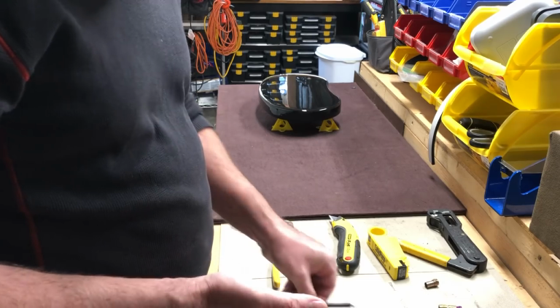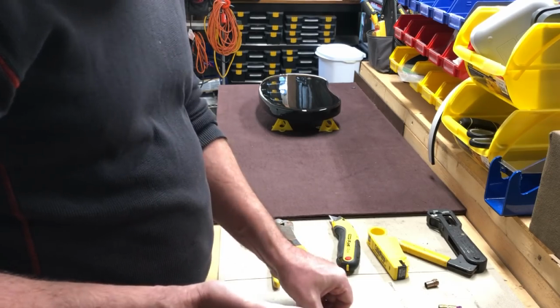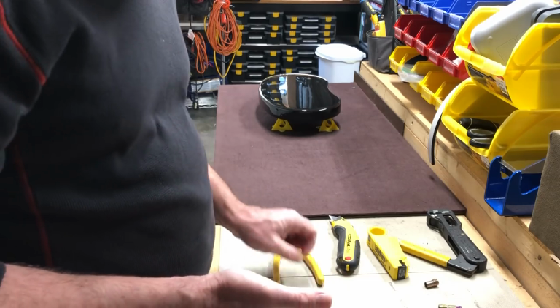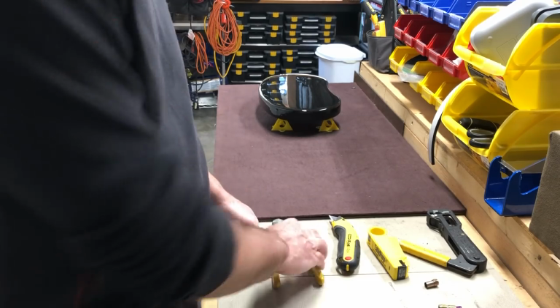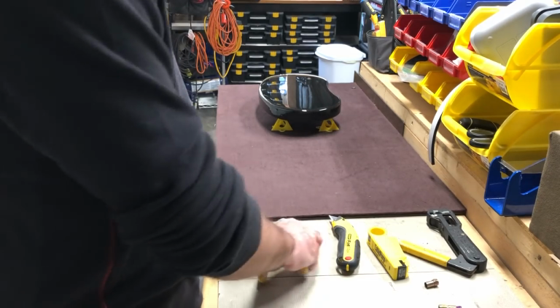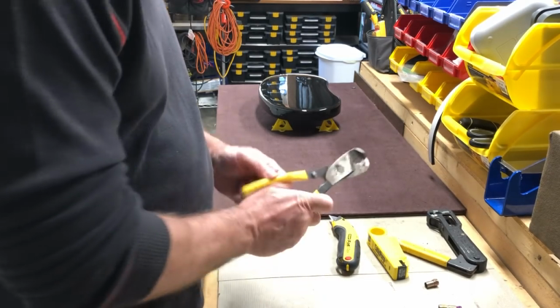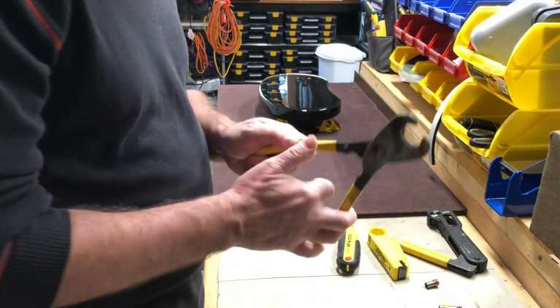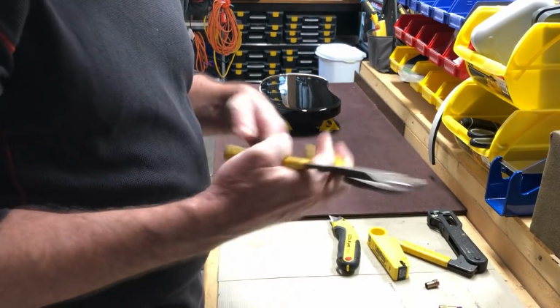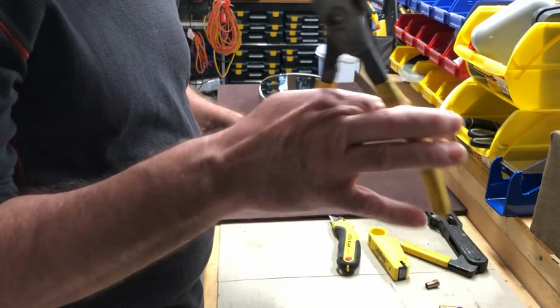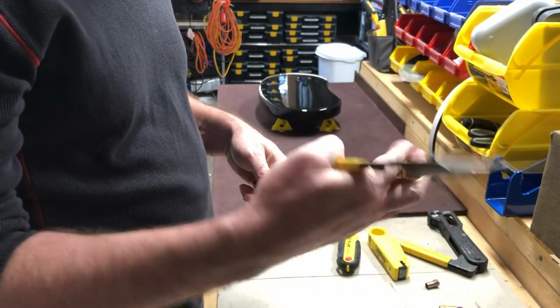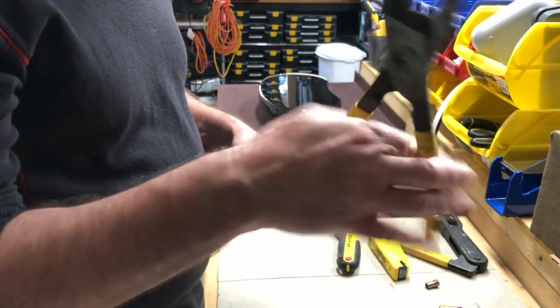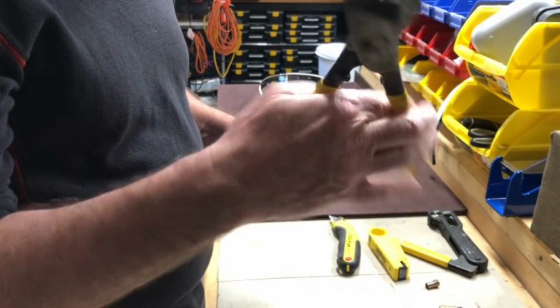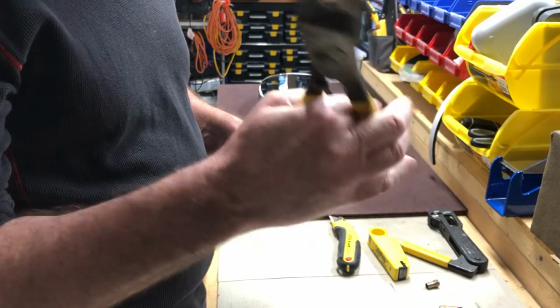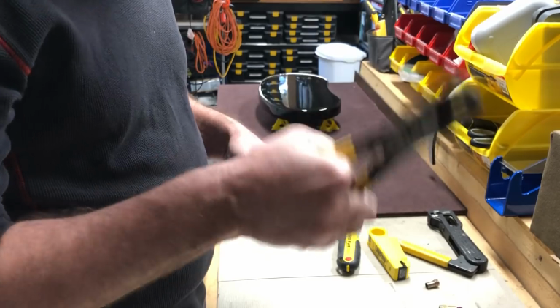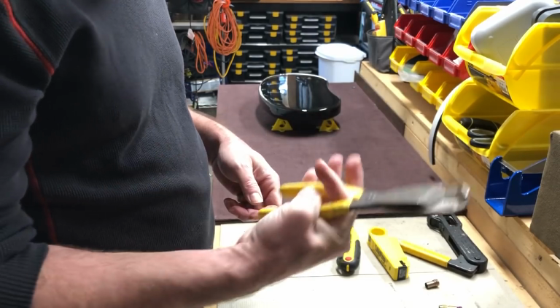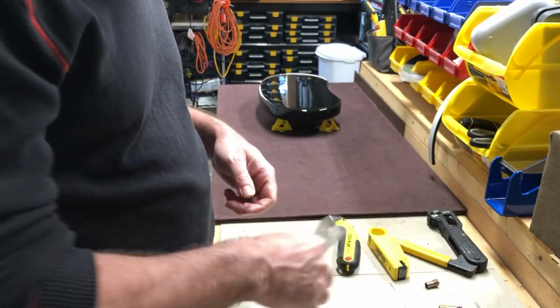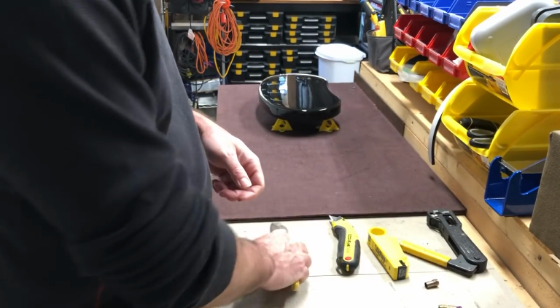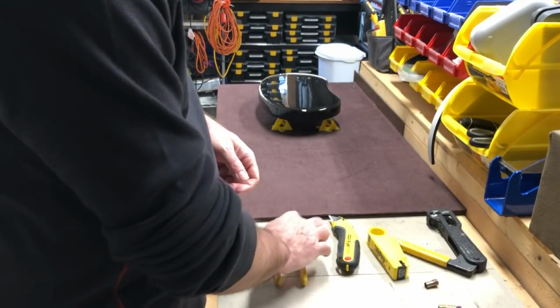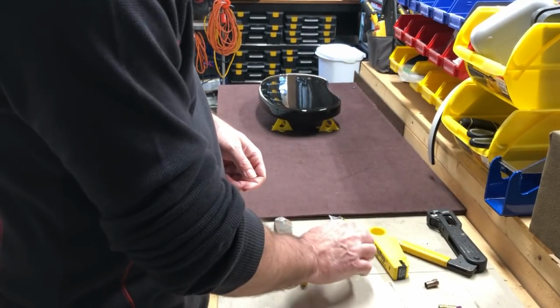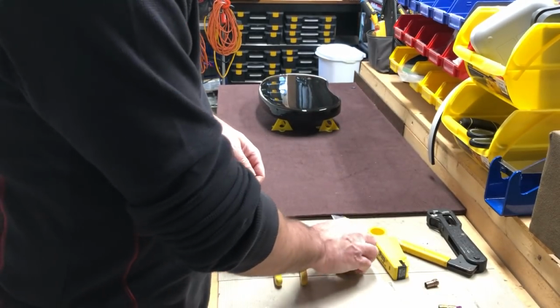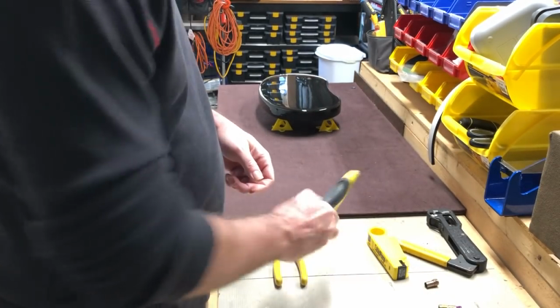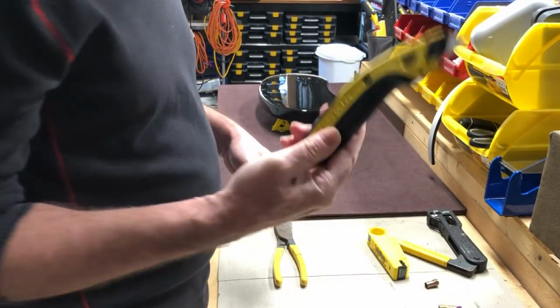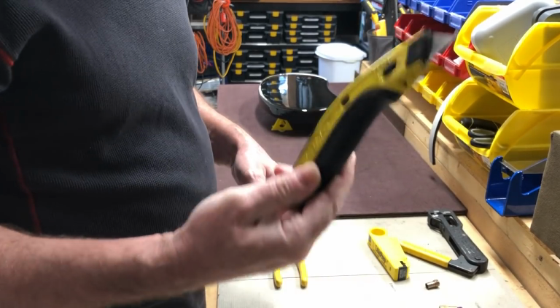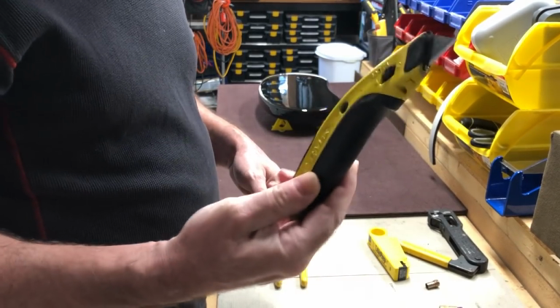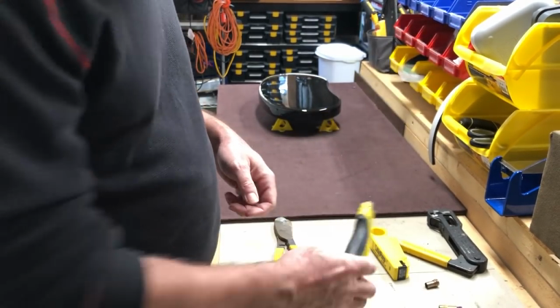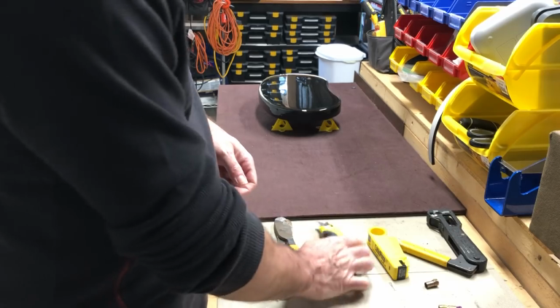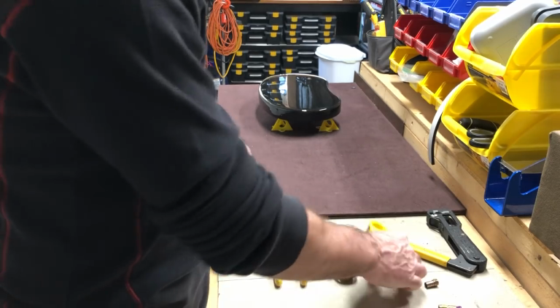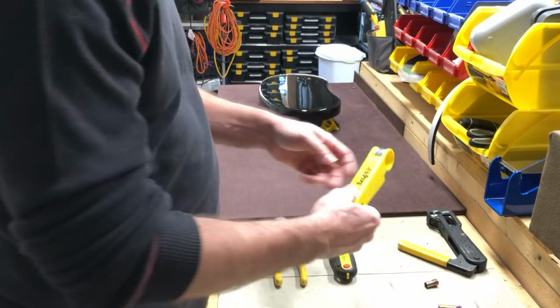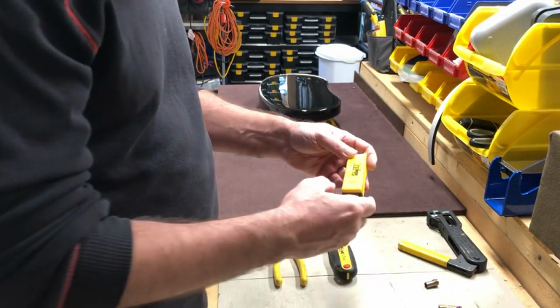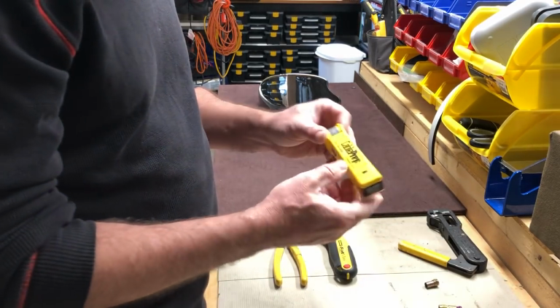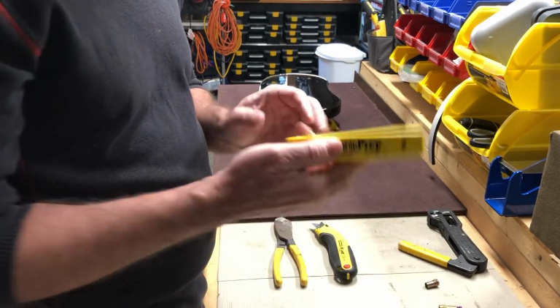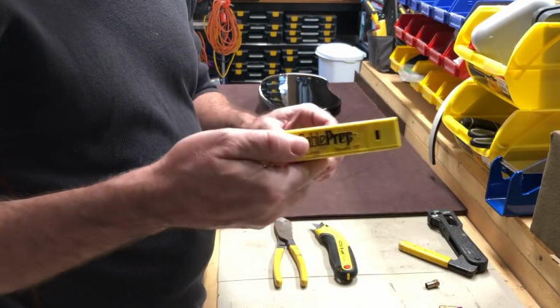The basic tools that you need would be a good pair of cutters — these are actual coaxial cable wire cutters. You could use a razor knife. I have the stripping tool which is made by Cable Prep.